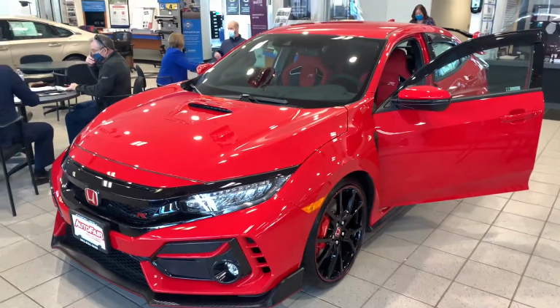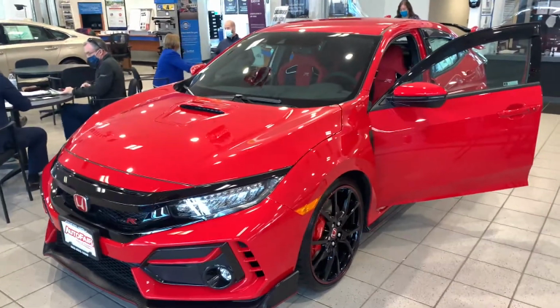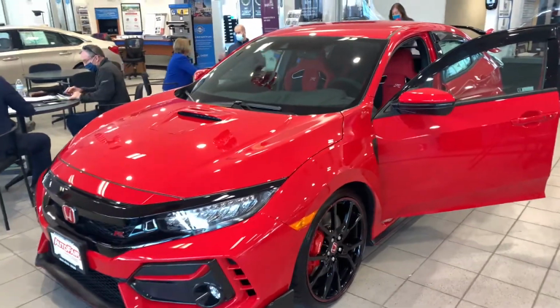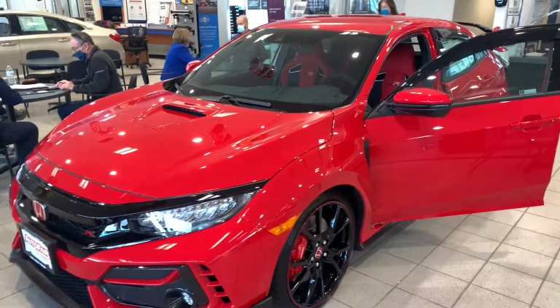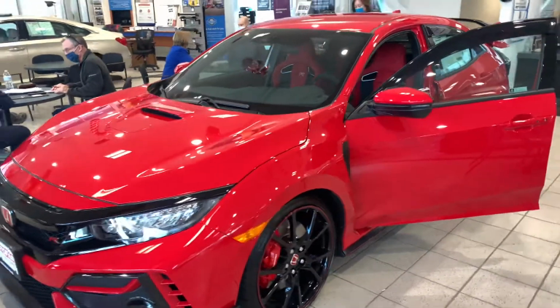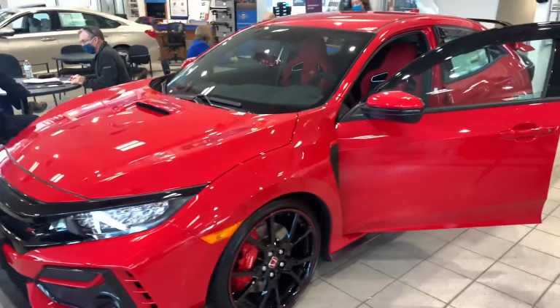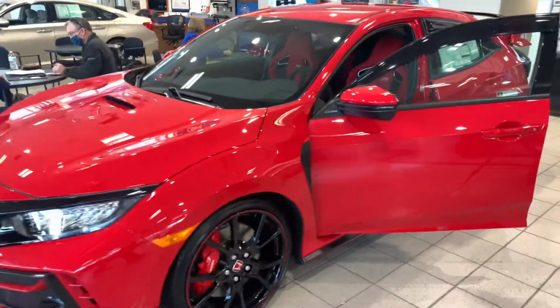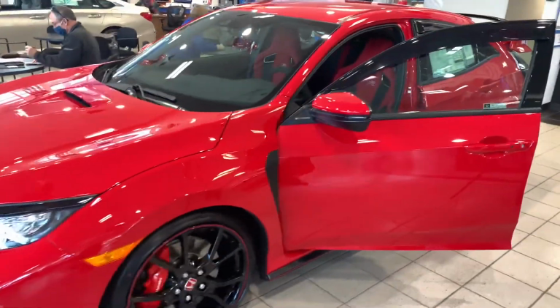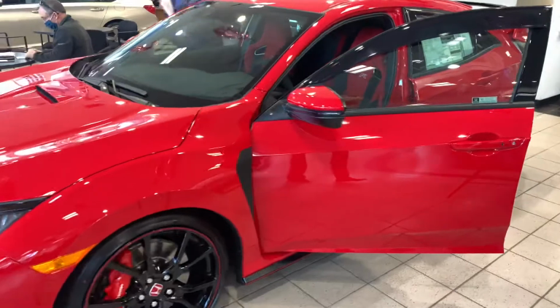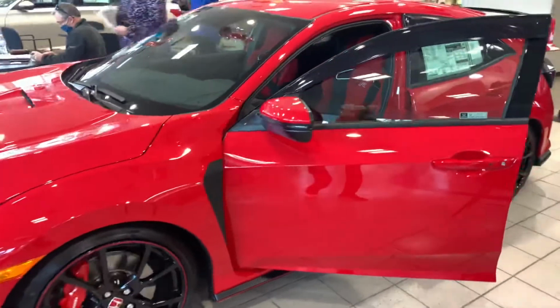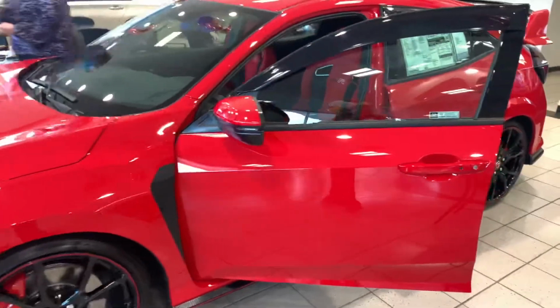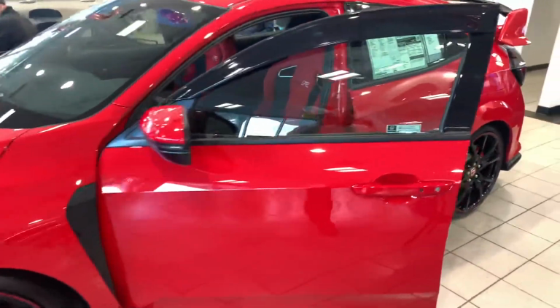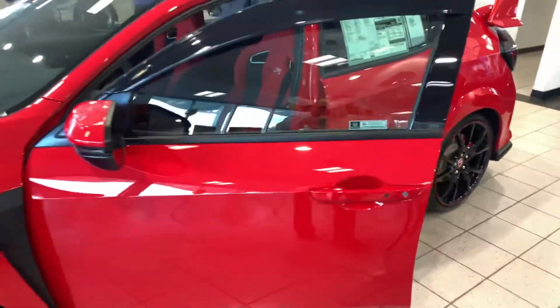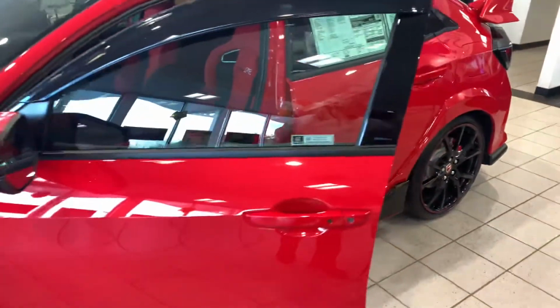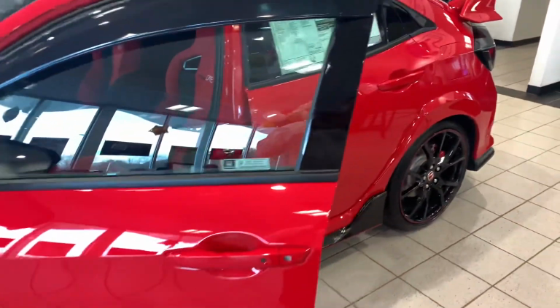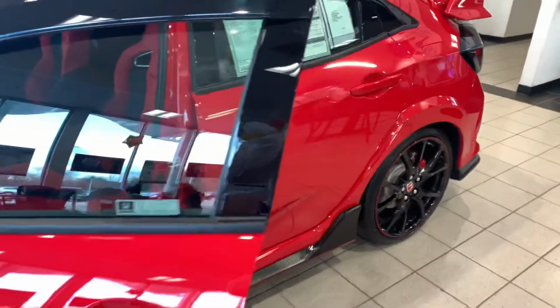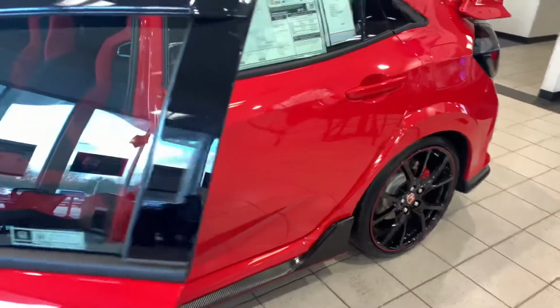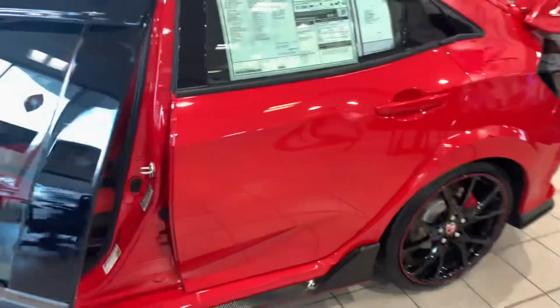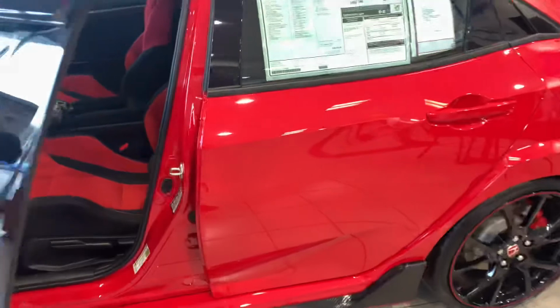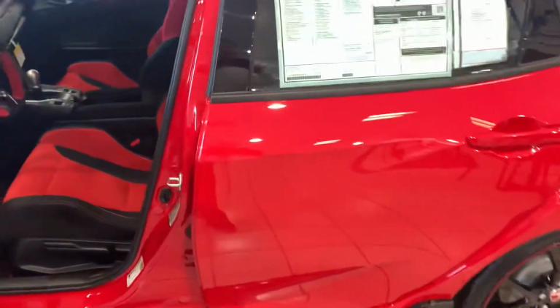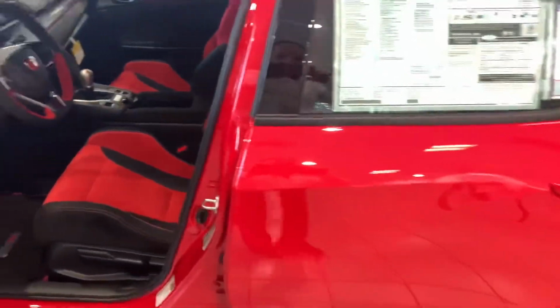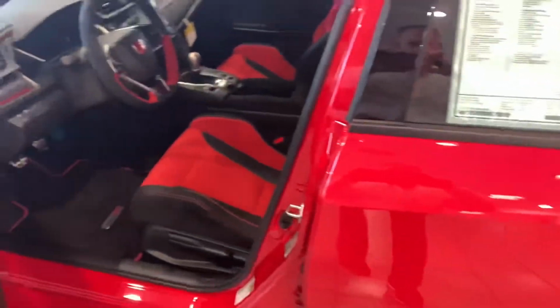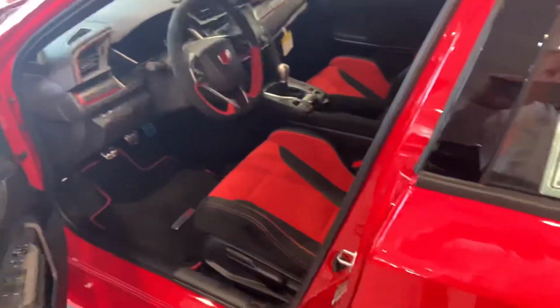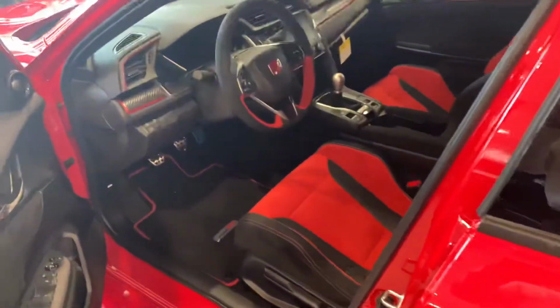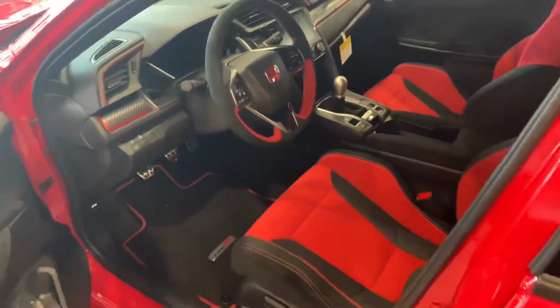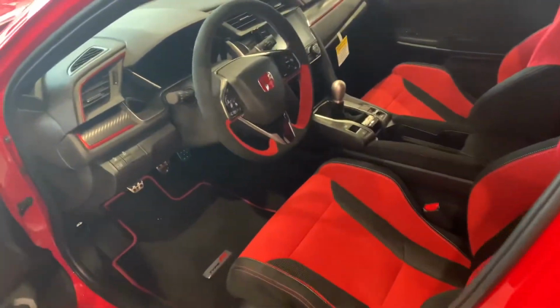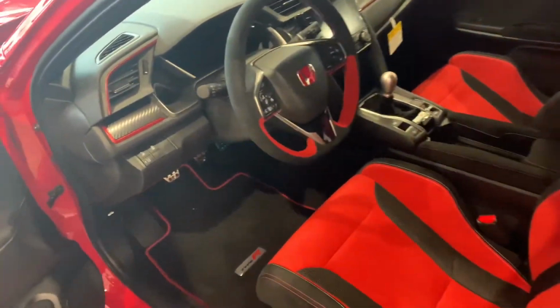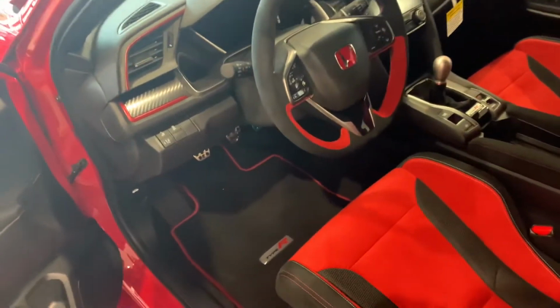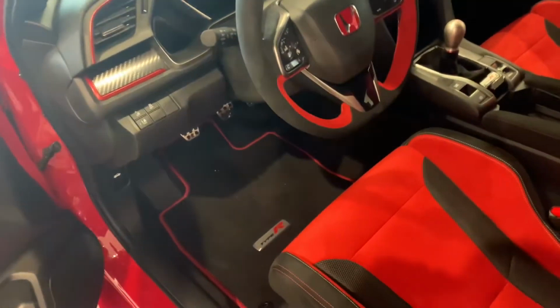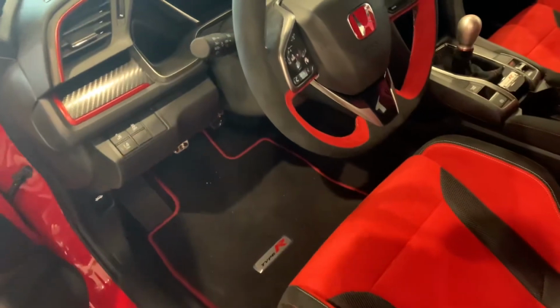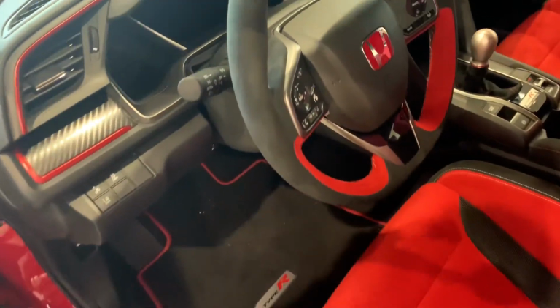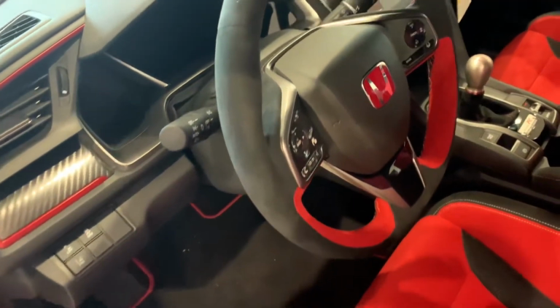Hey there Noelle, this is Bob Black over at AutoFair Honda in Manchester, New Hampshire. Thanks for your interest in a 2021 Honda Civic Type R. This is the touring model in rally red with black and red interior.